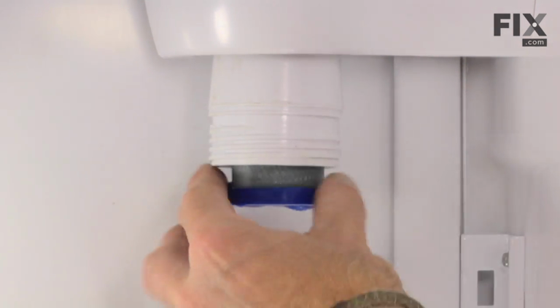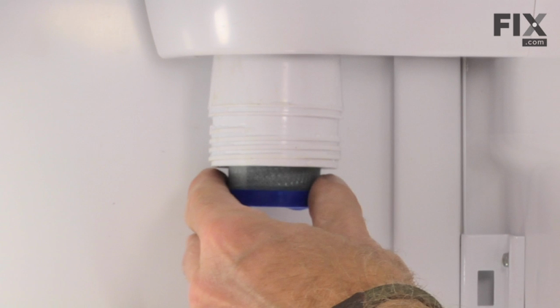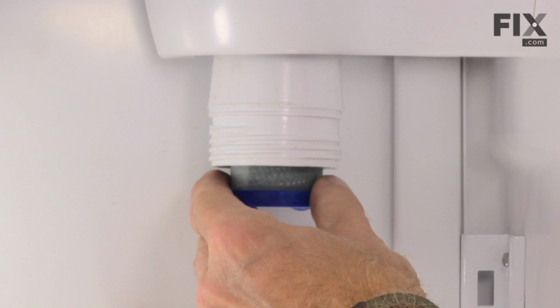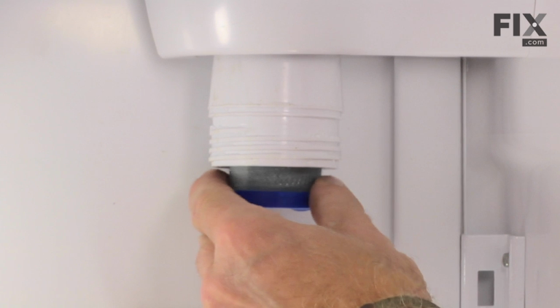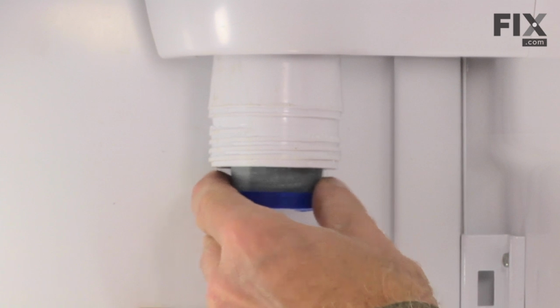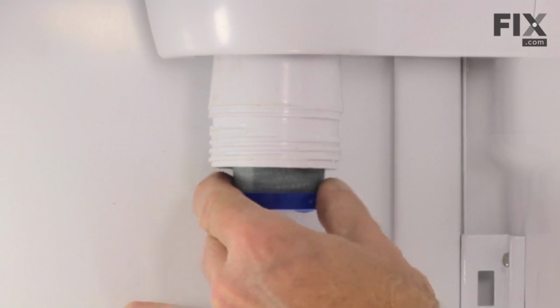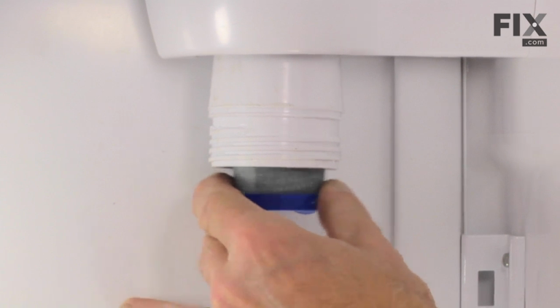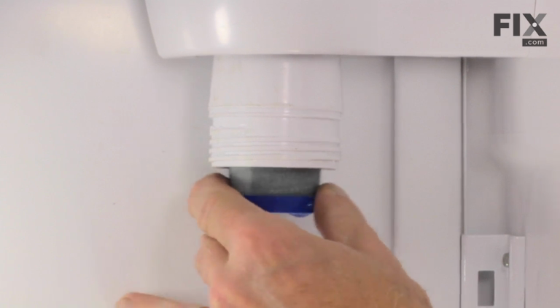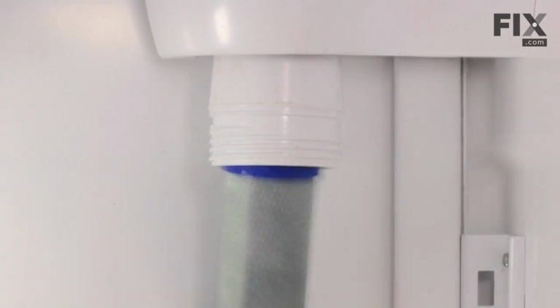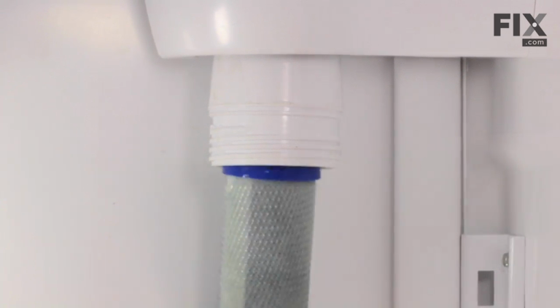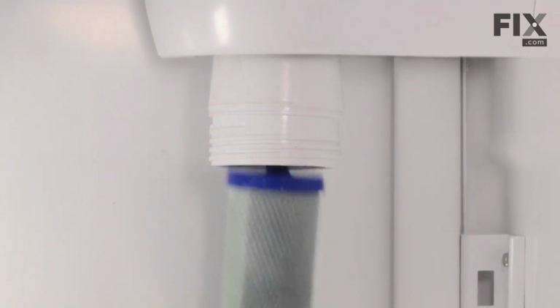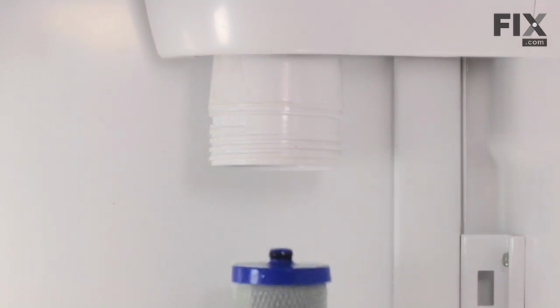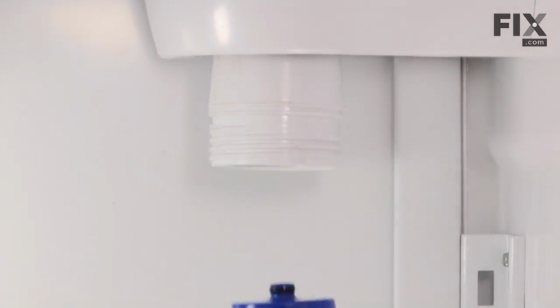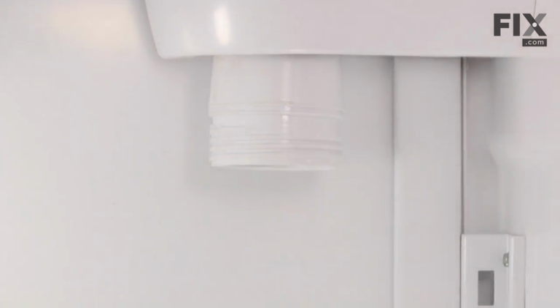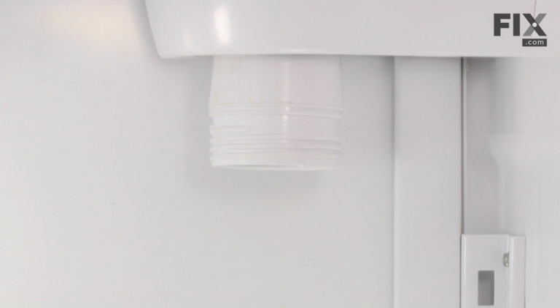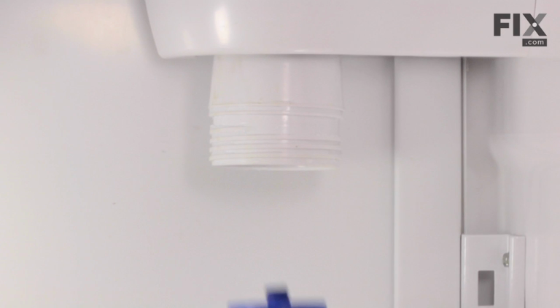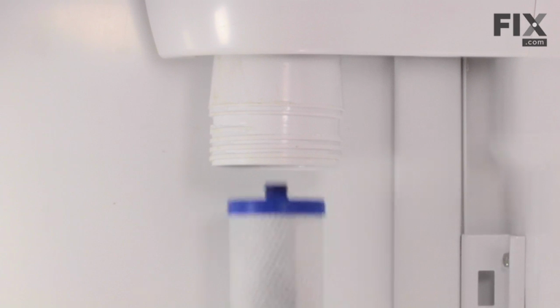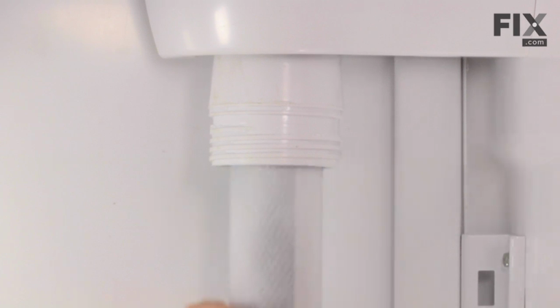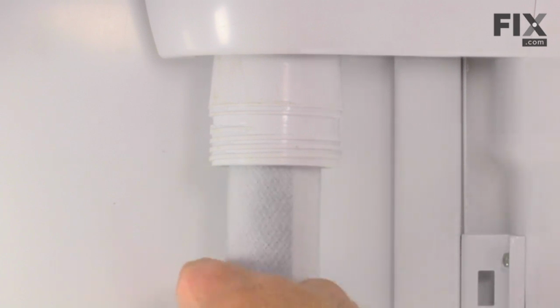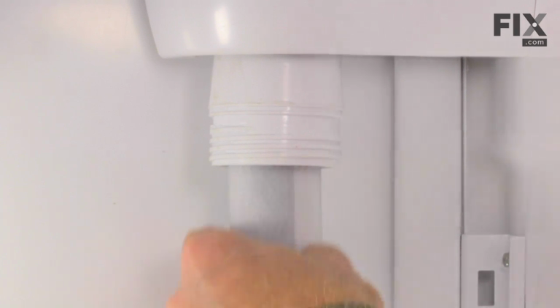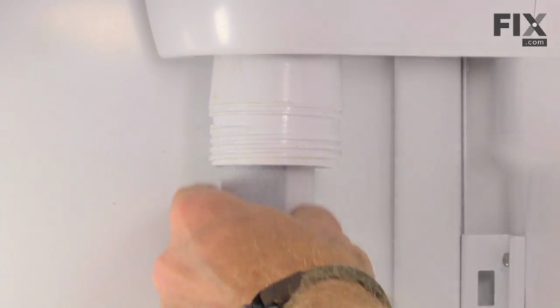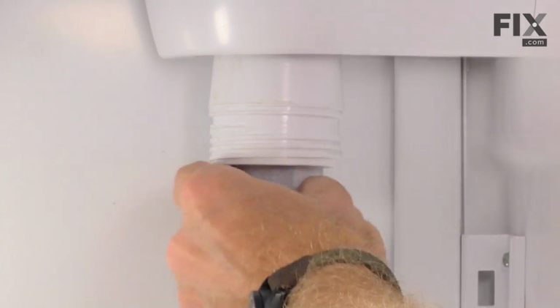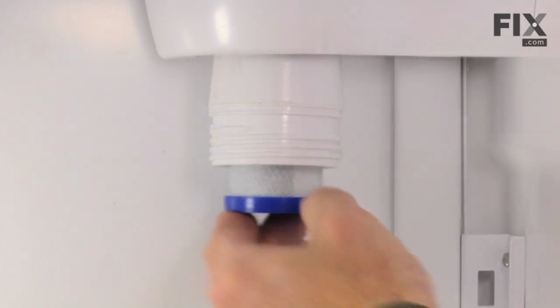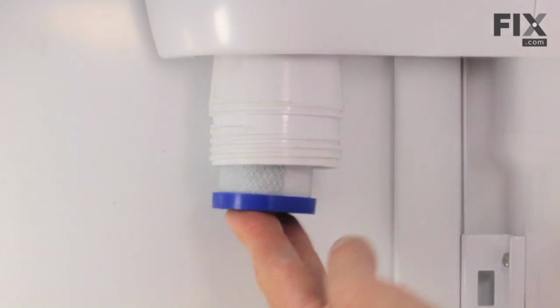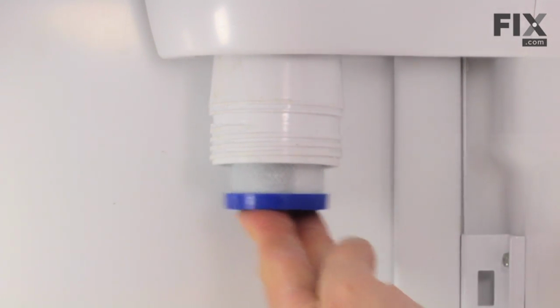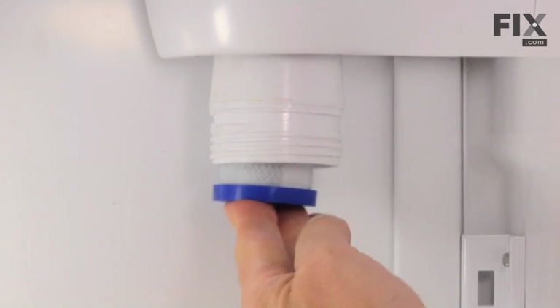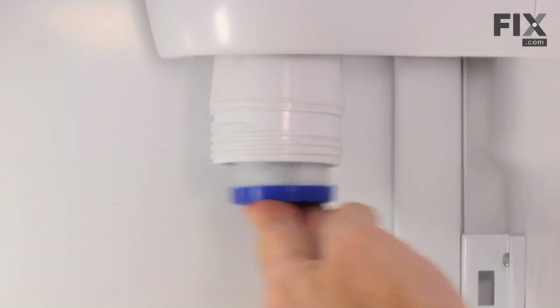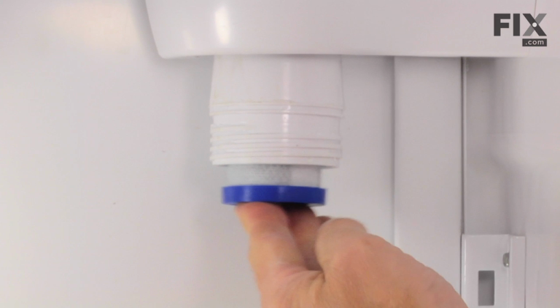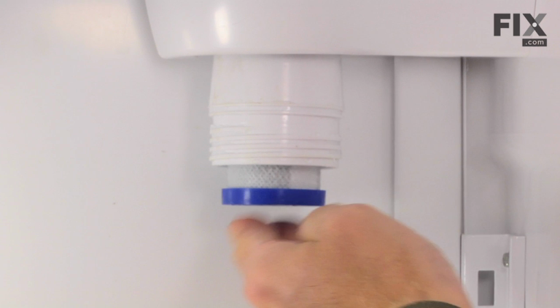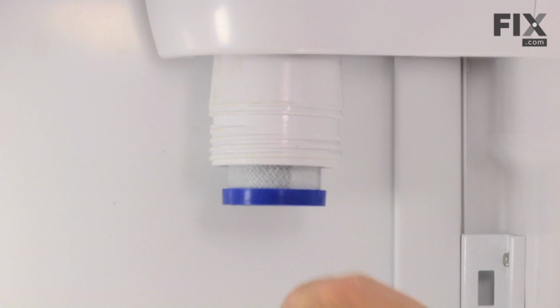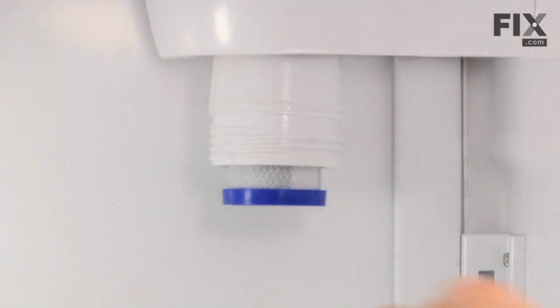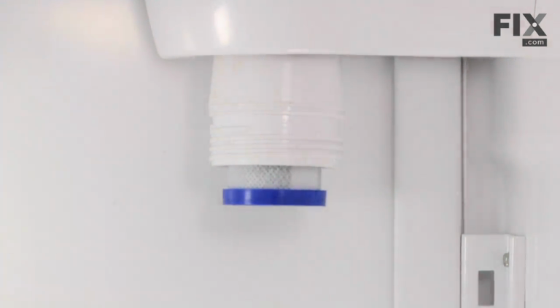Reach in and pull down on the old filter and discard that. Take the new filter, press it into place — it should stay in by itself.